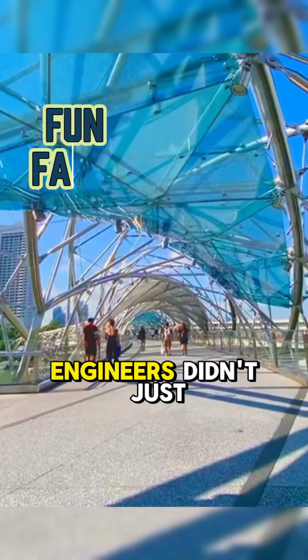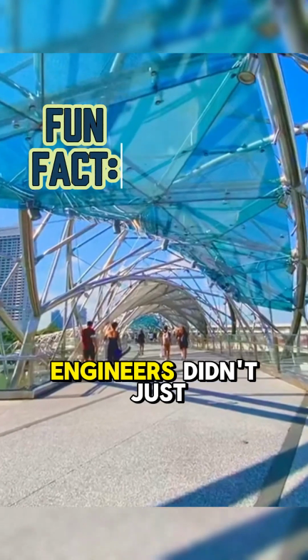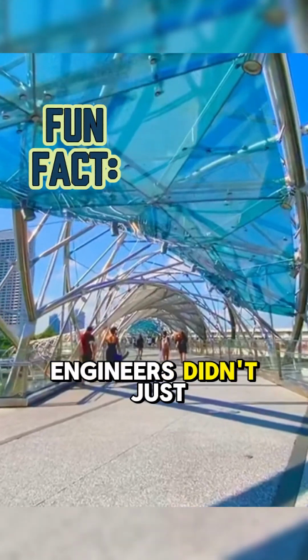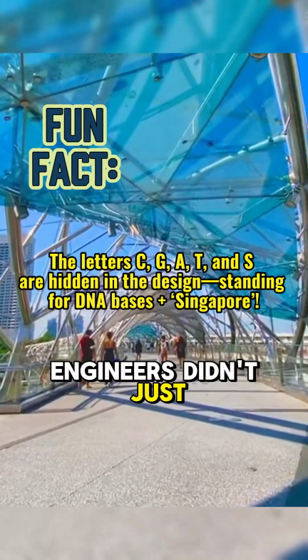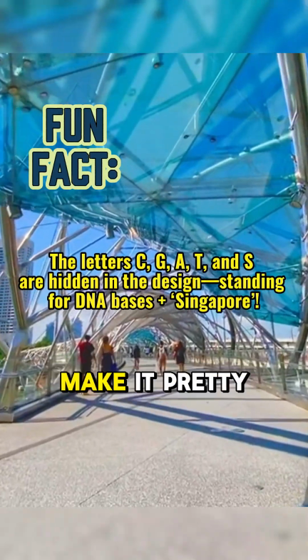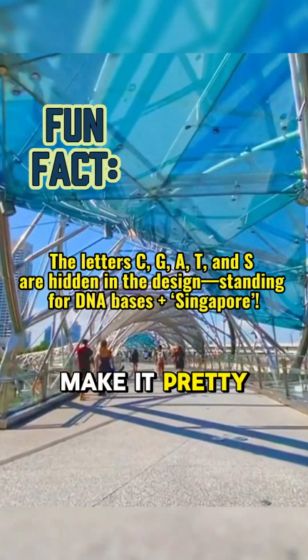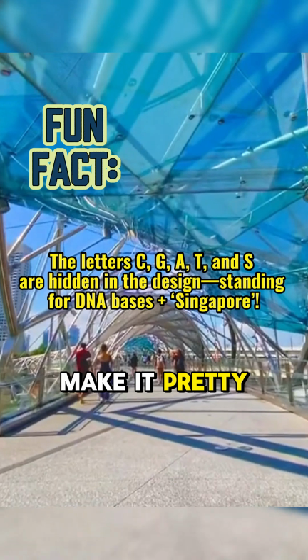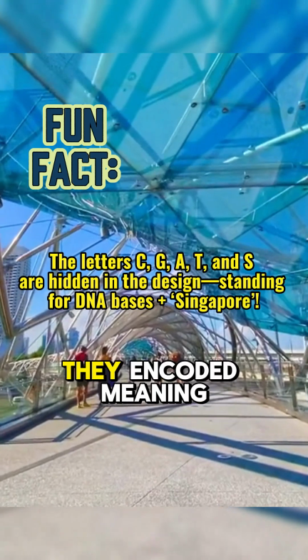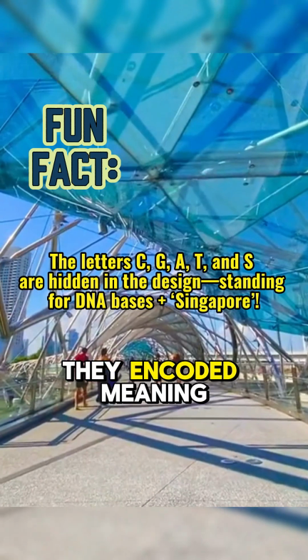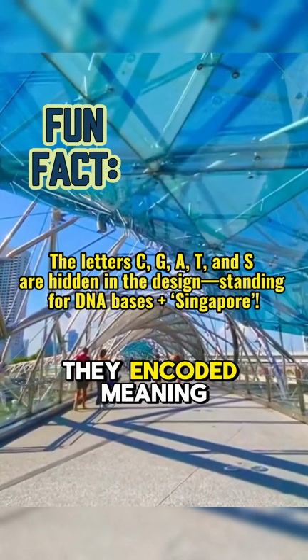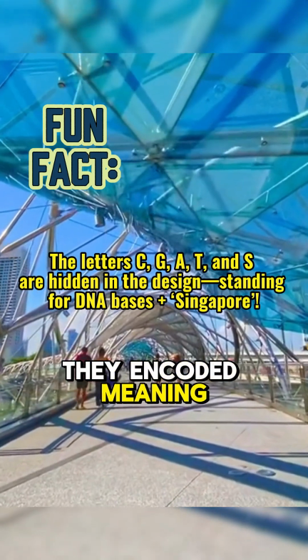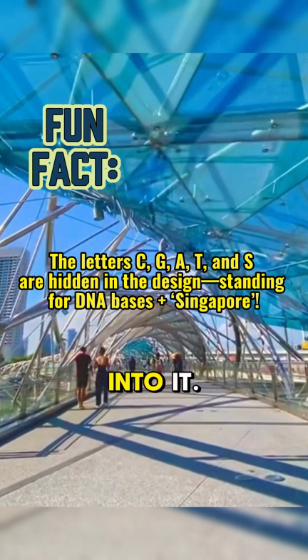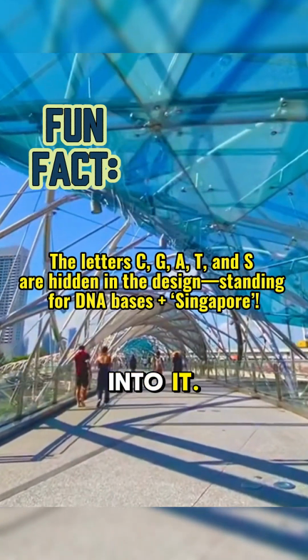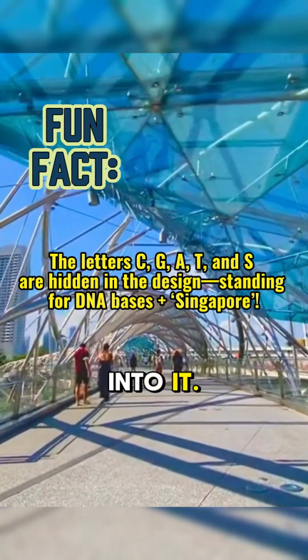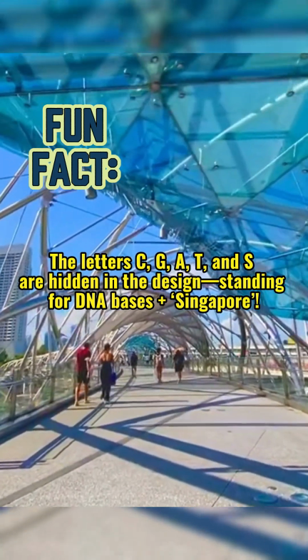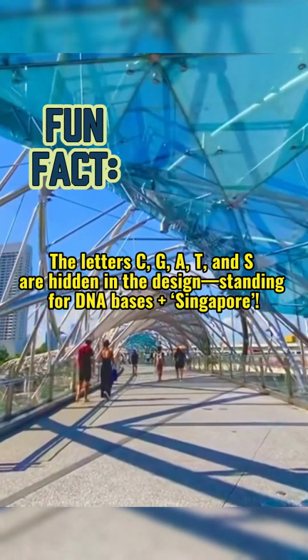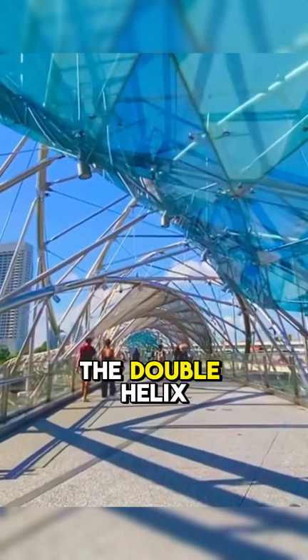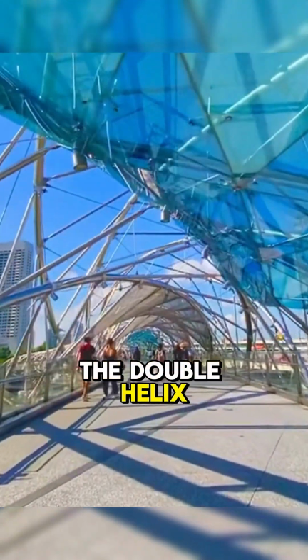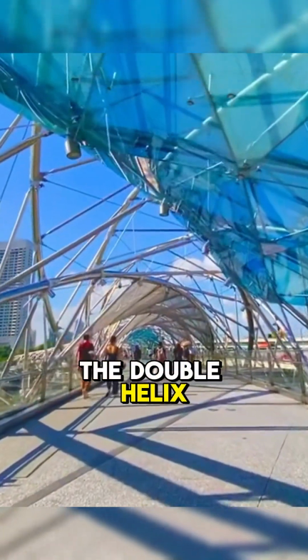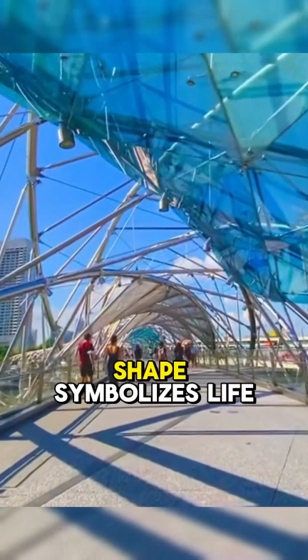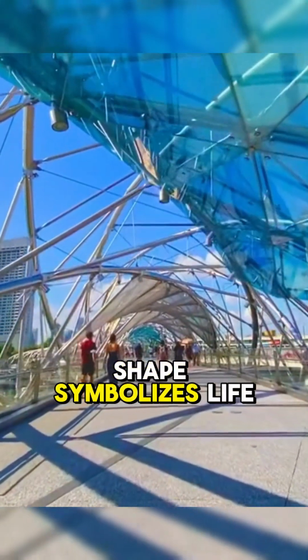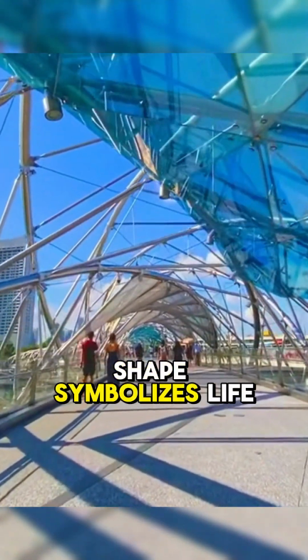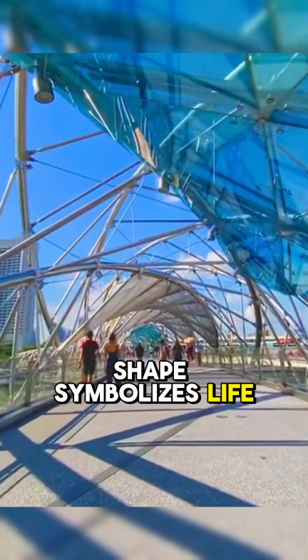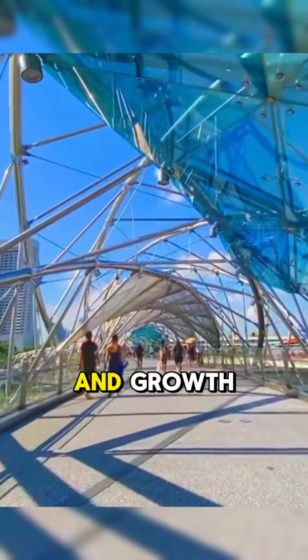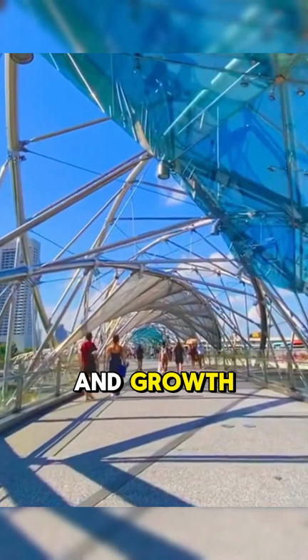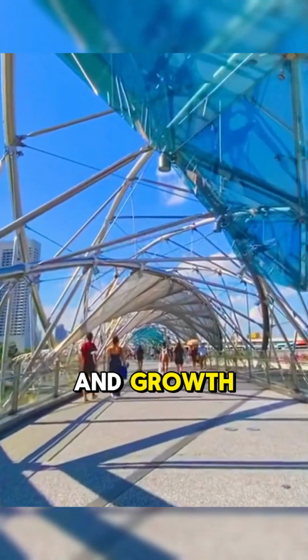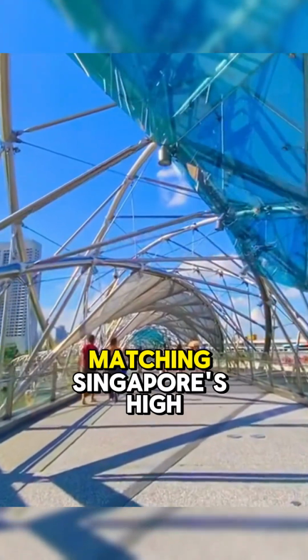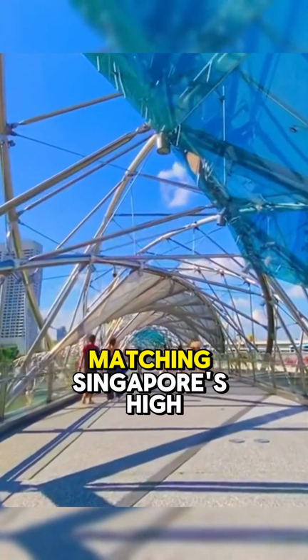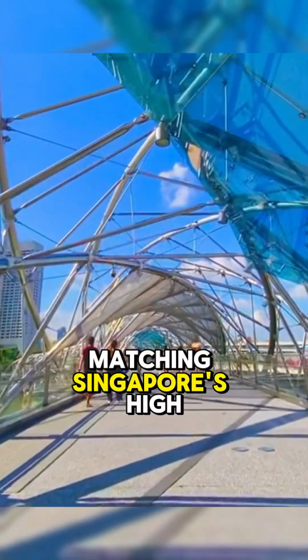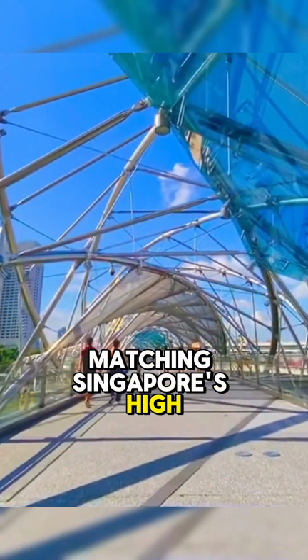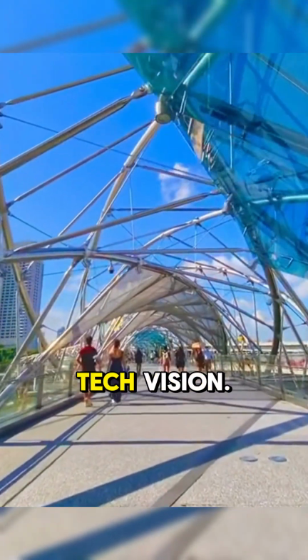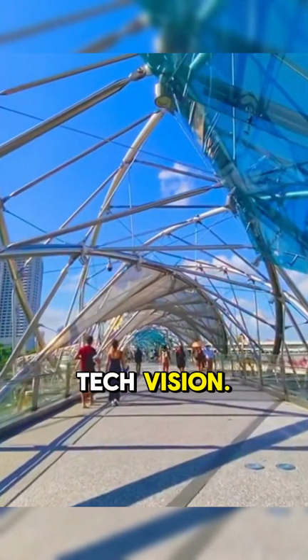Engineers didn't just make it pretty — they encoded meaning into it. The double helix shape symbolizes life and growth, matching Singapore's high-tech vision.